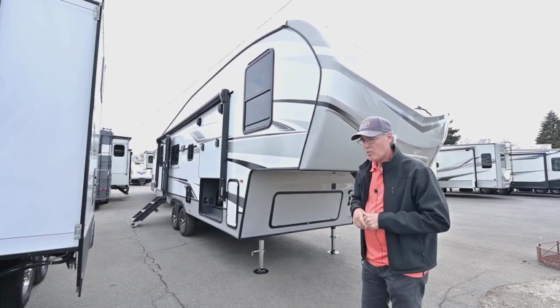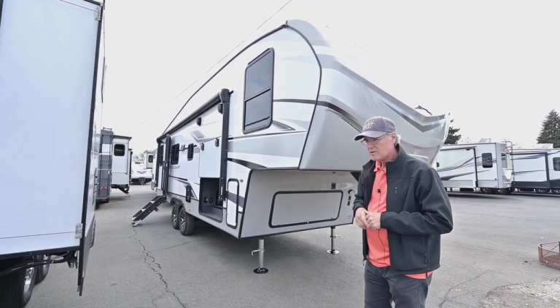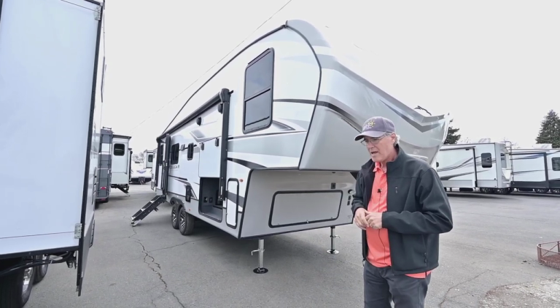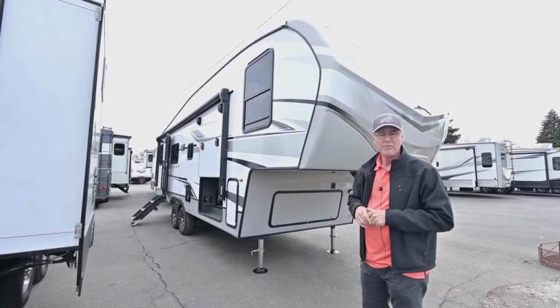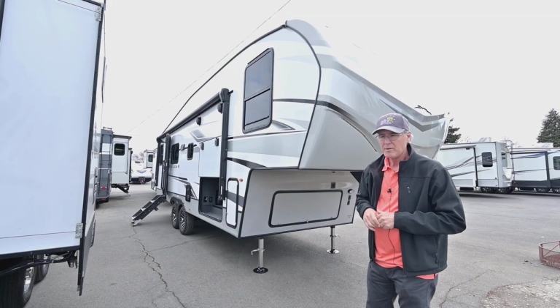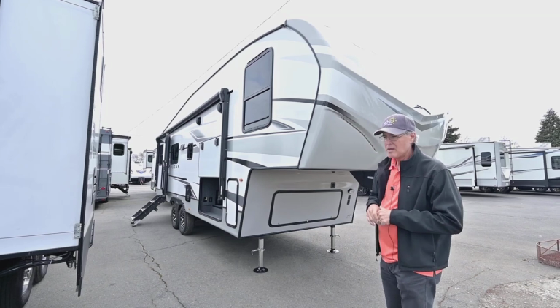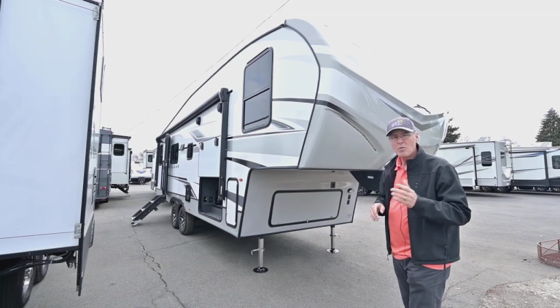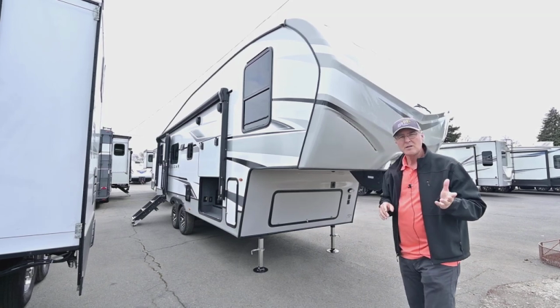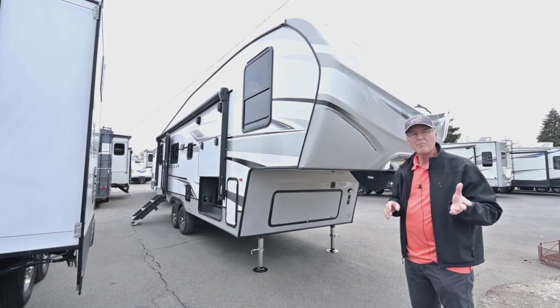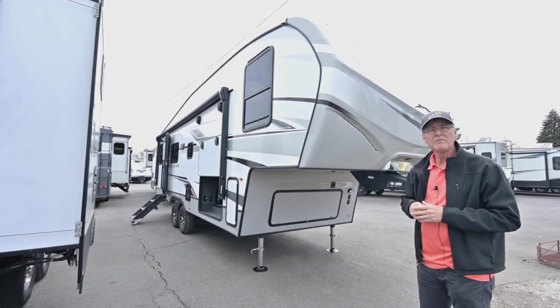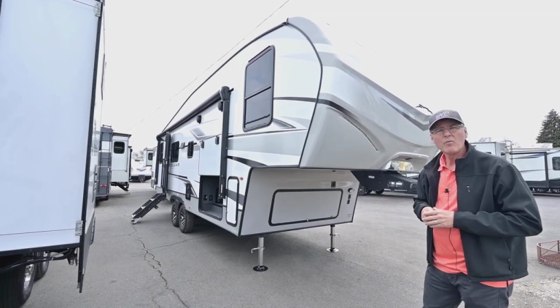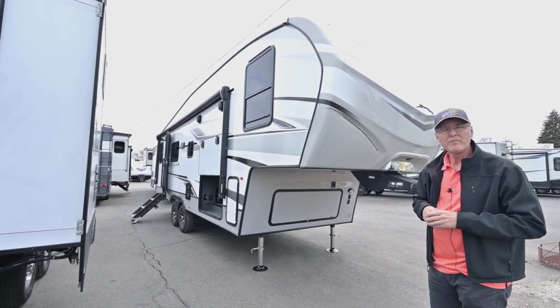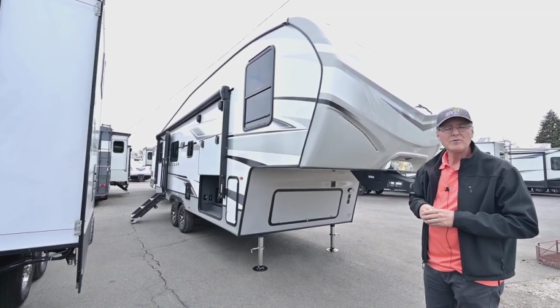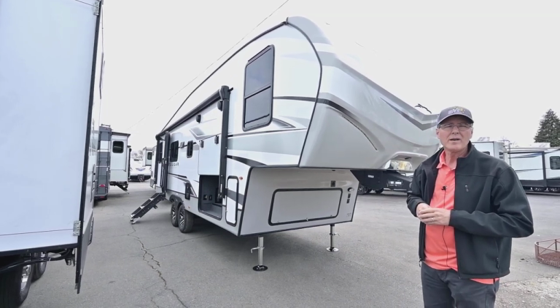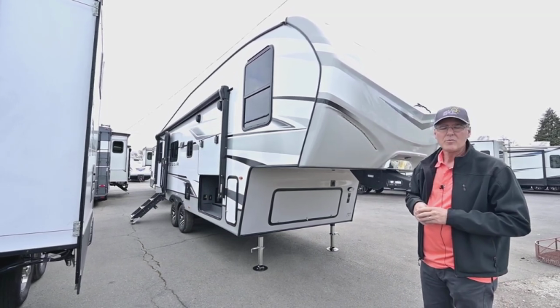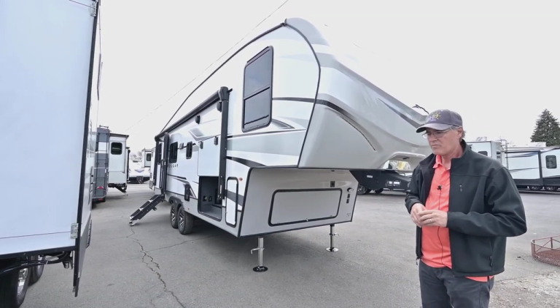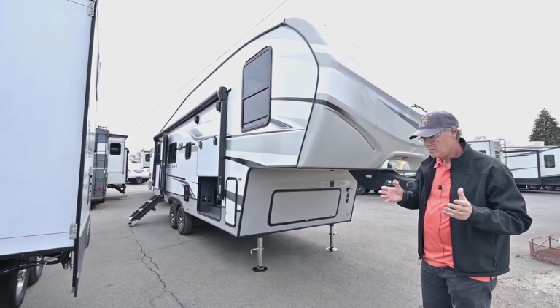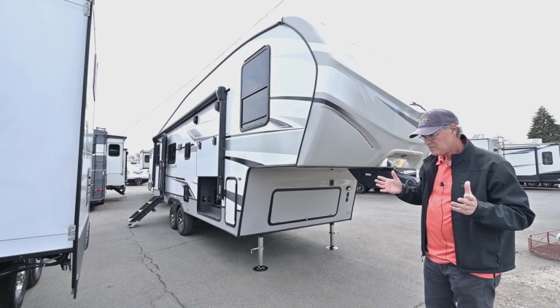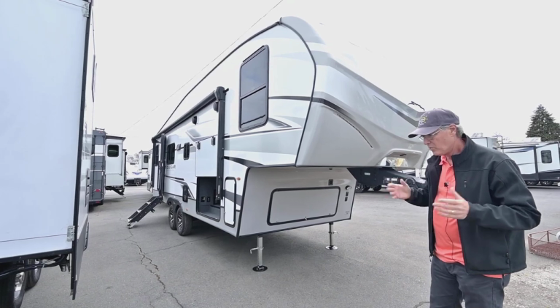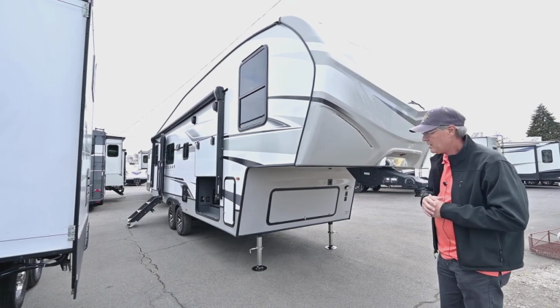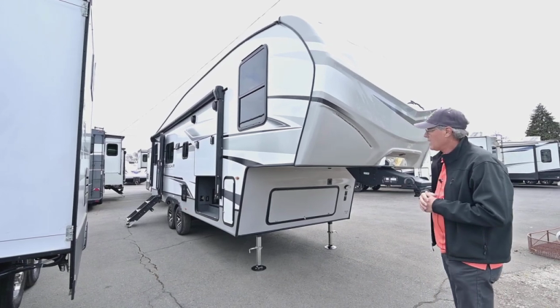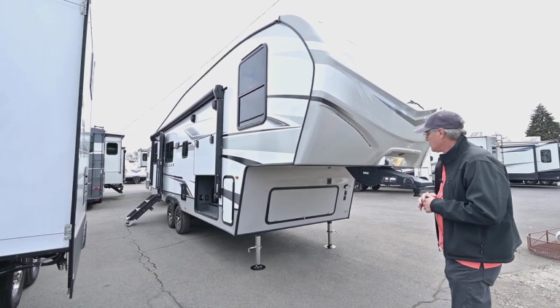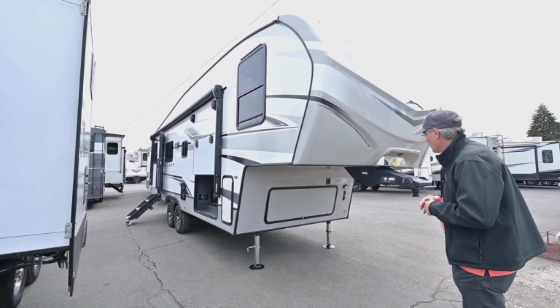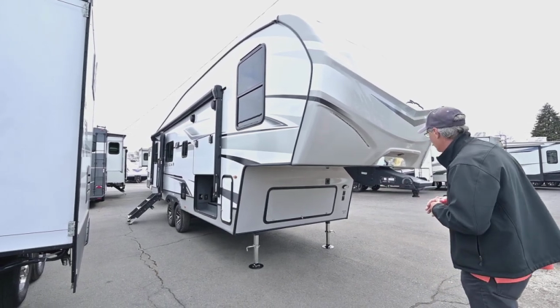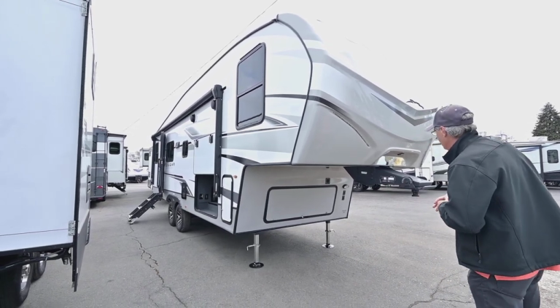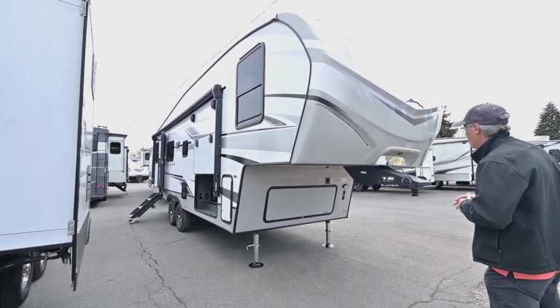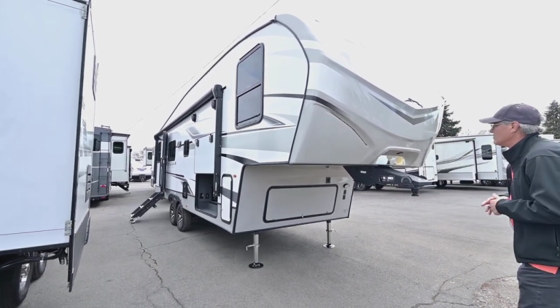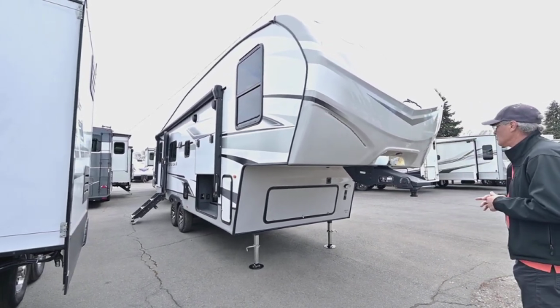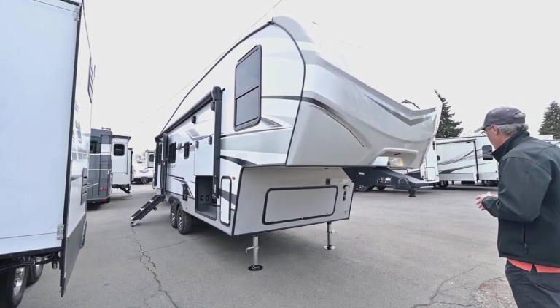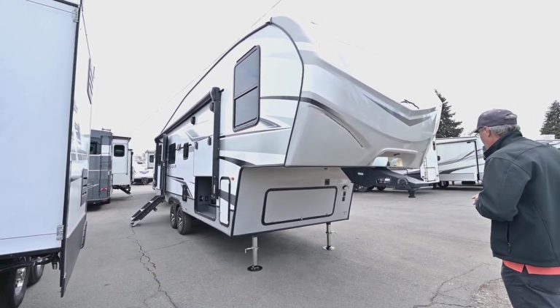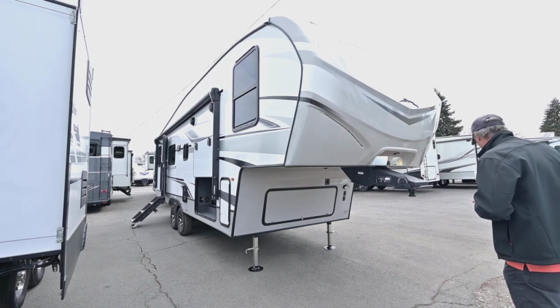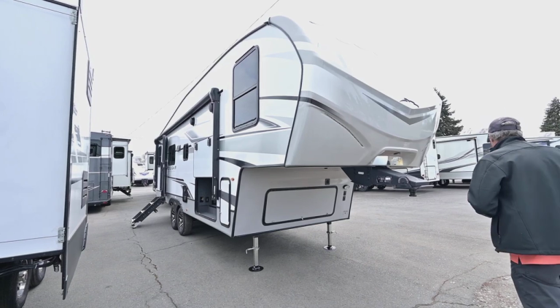We'll go ahead and start on the outside and finish up on the inside. If you have any questions, that's Tom Peterson at 541-521-3642. Get a hold of me and I can tell you about the inventory we have outside of this 24 new floor plan.